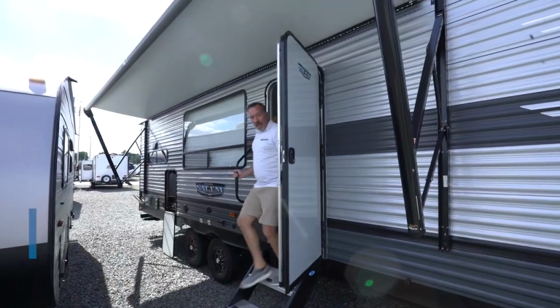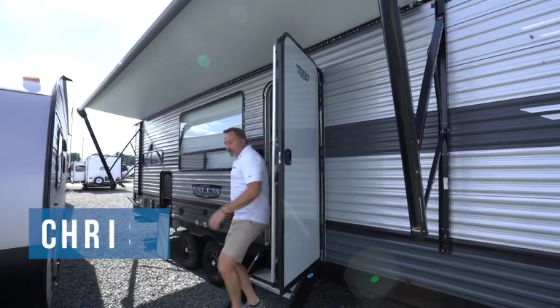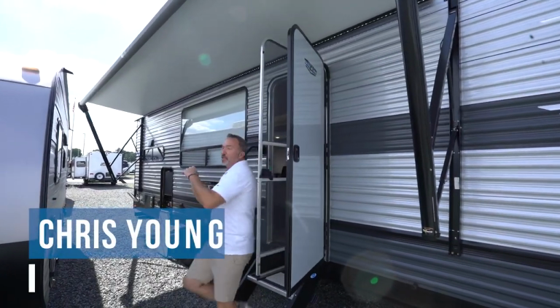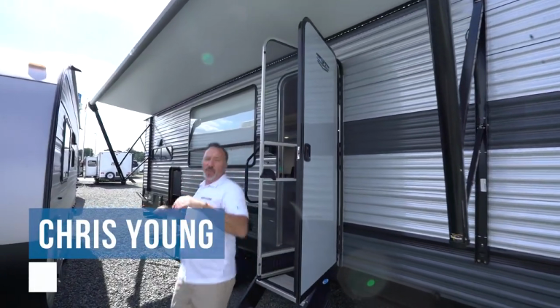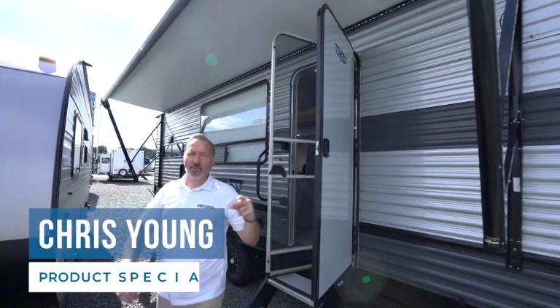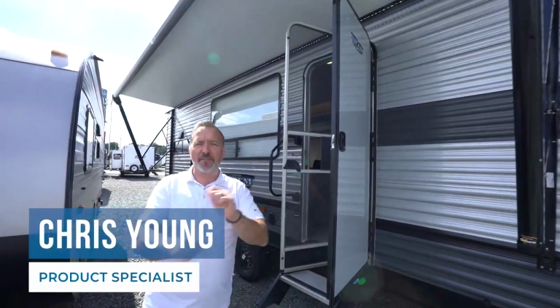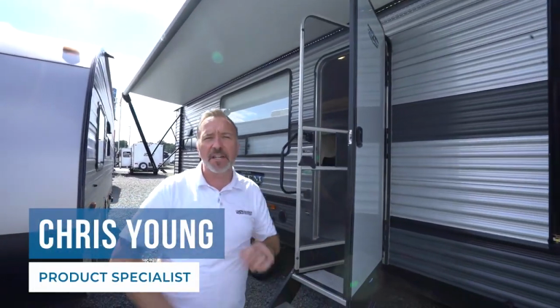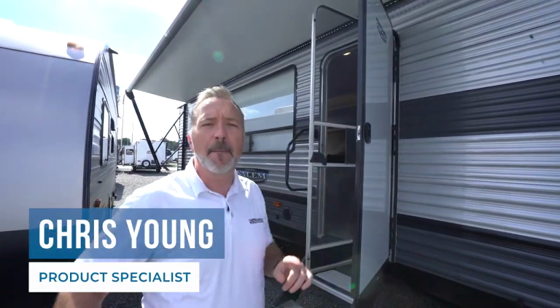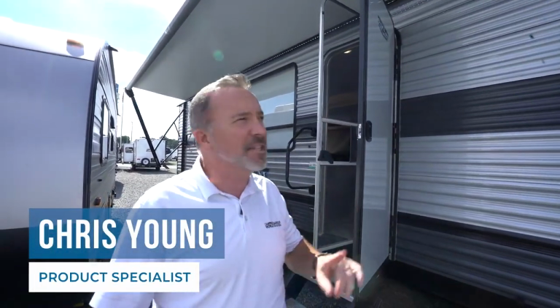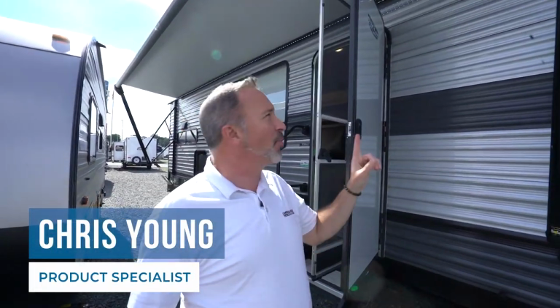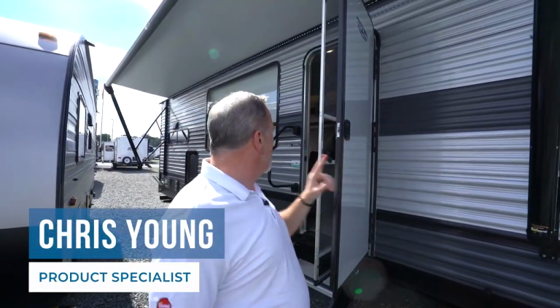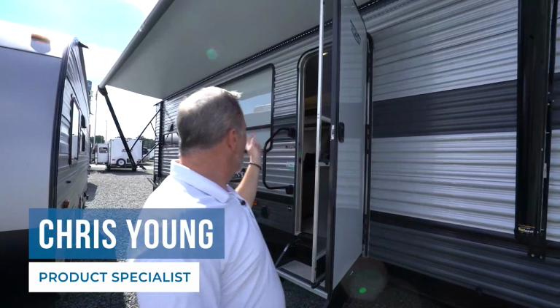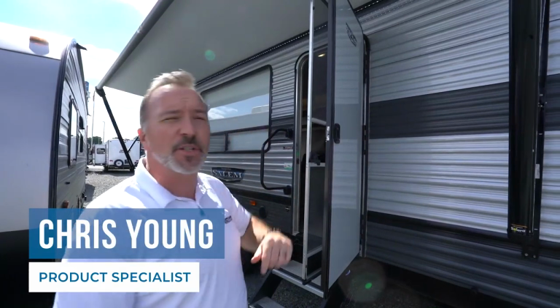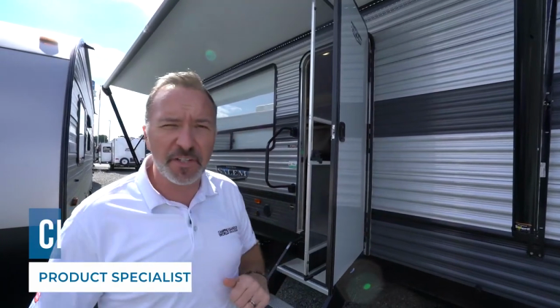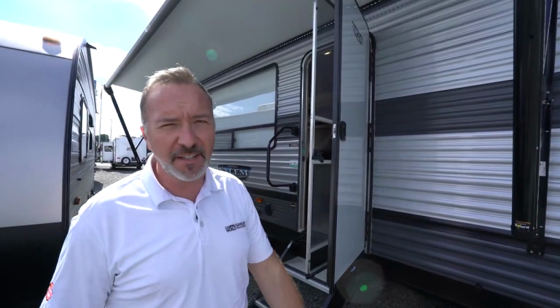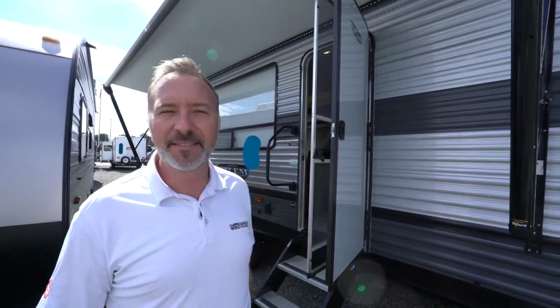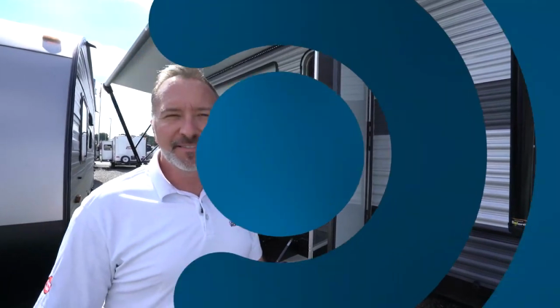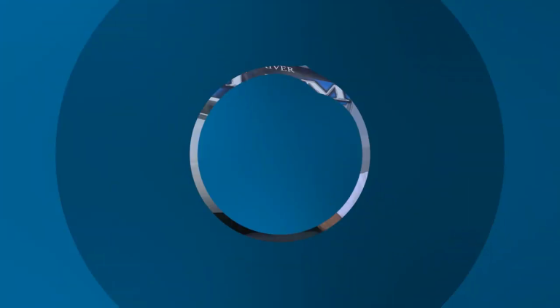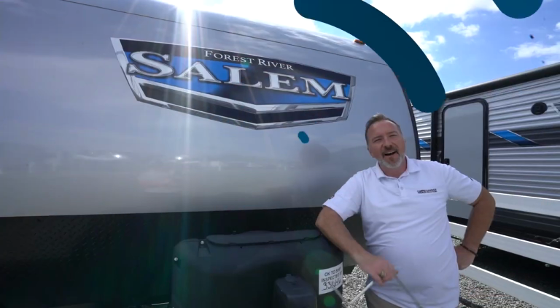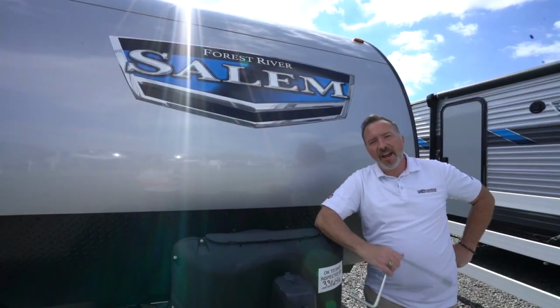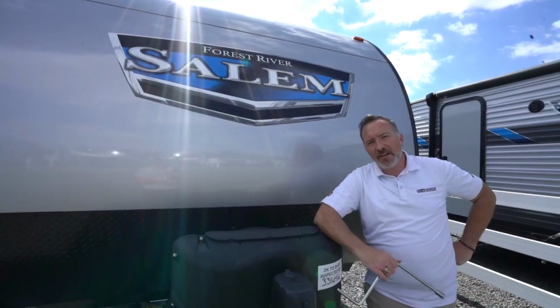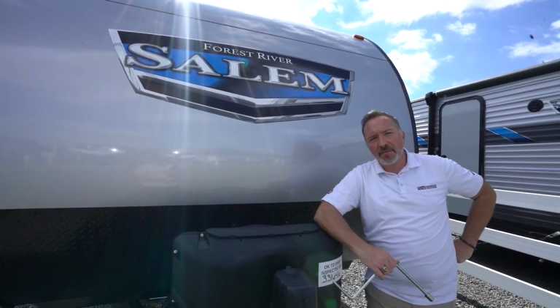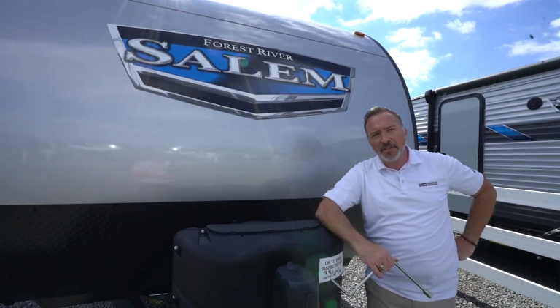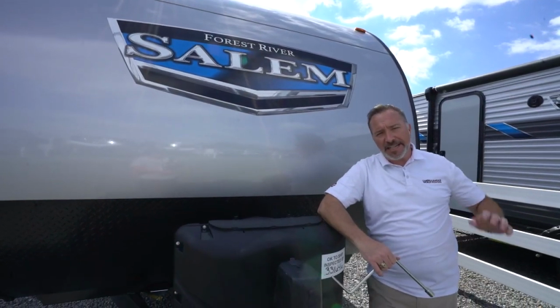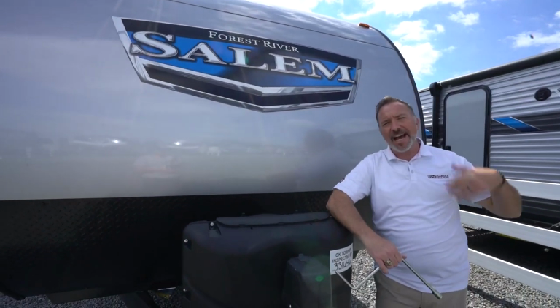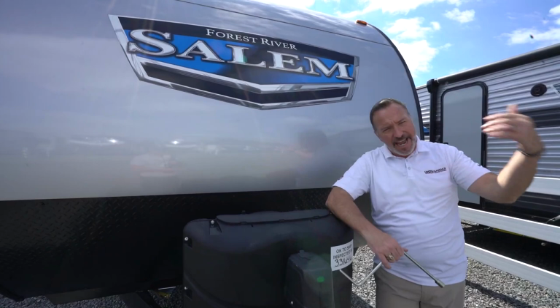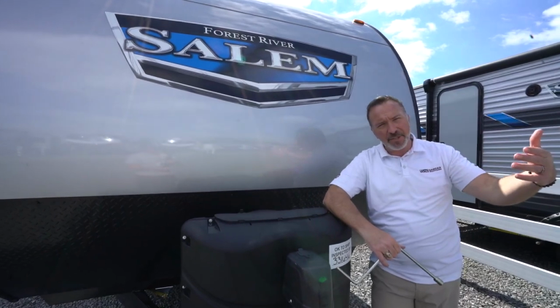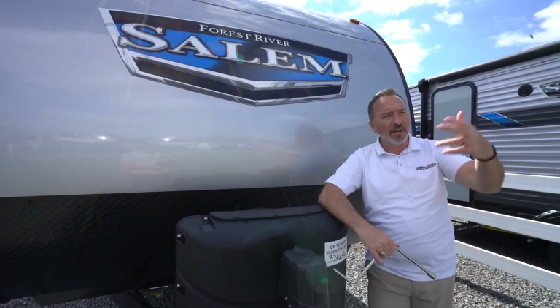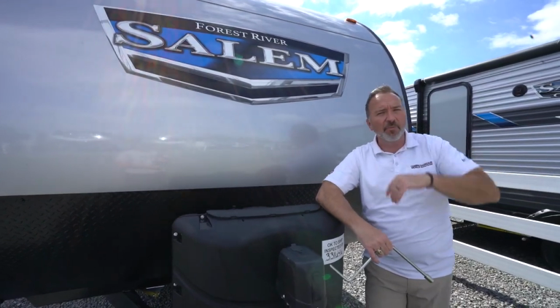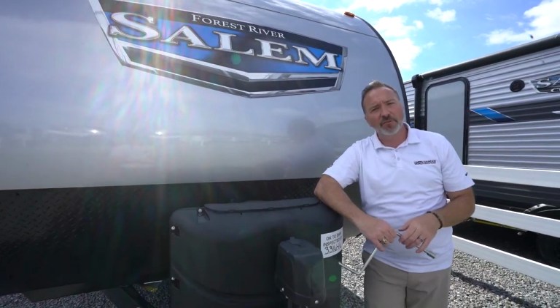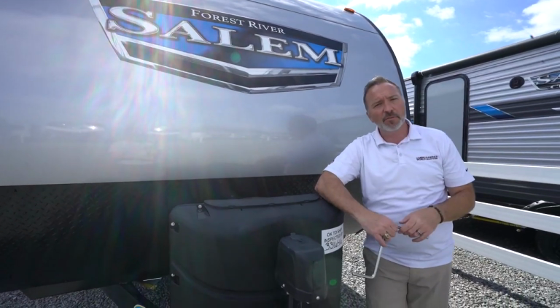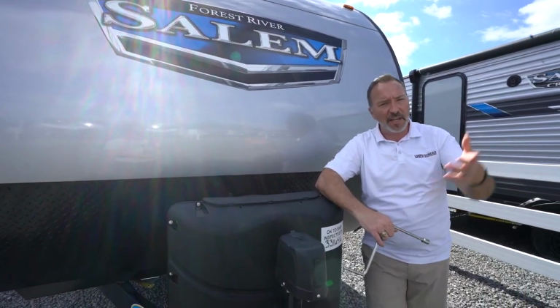Hey, what's up? It's Chris Young. What do you say we take a few minutes to meet your brand new Forest River Salem? Let's talk about some of the features inside and outside of your brand new Forest River Salem.